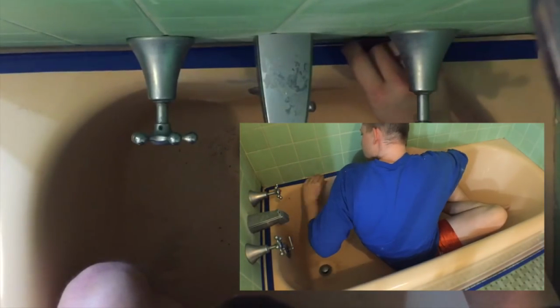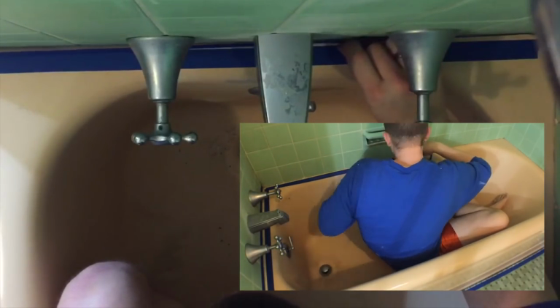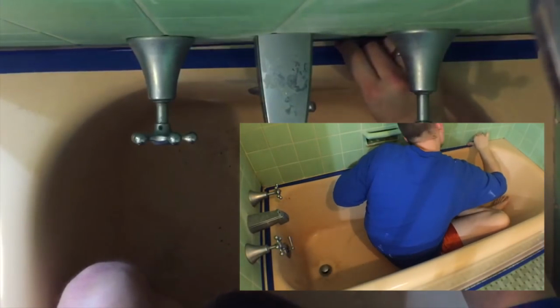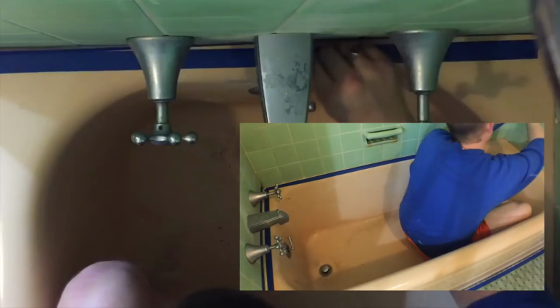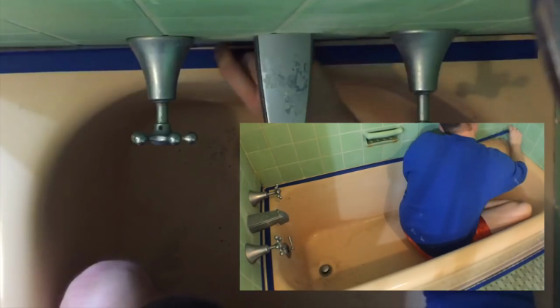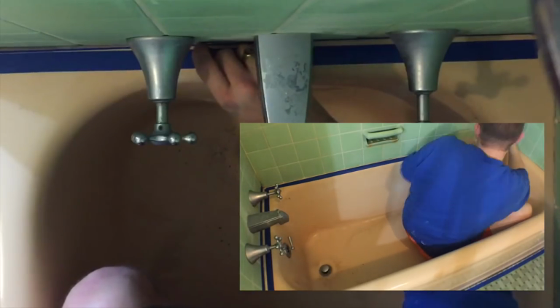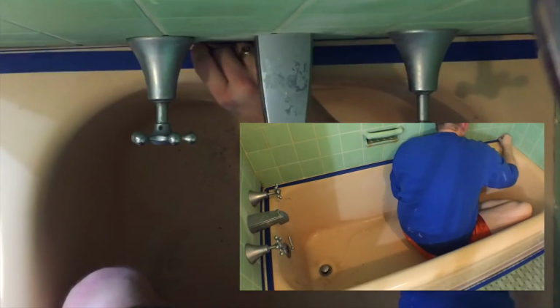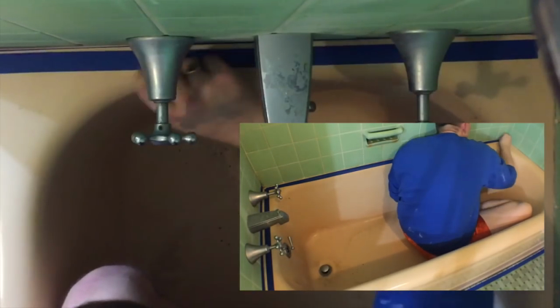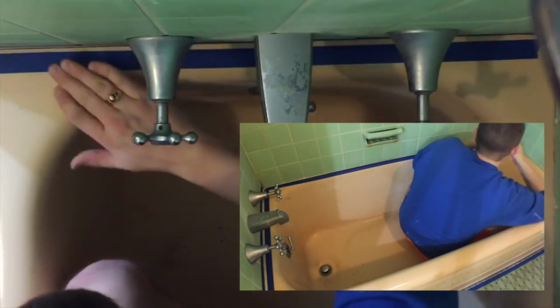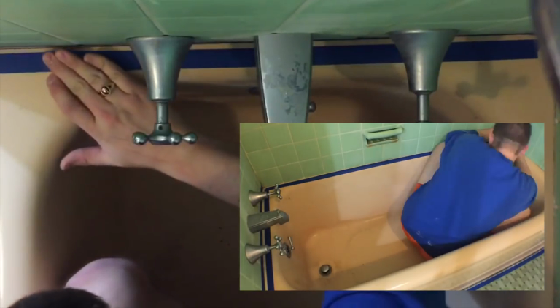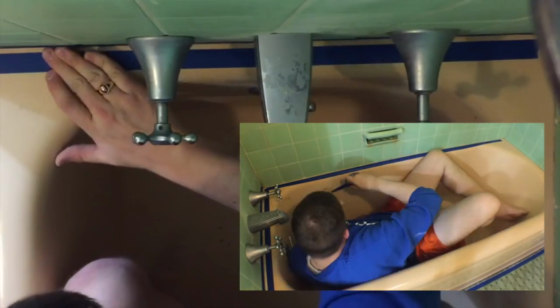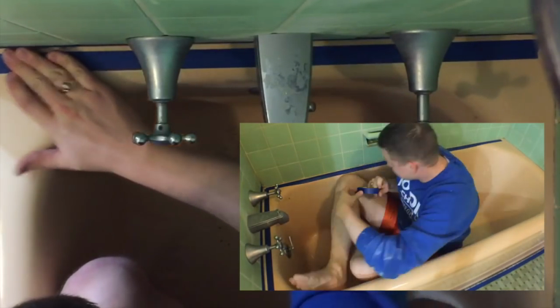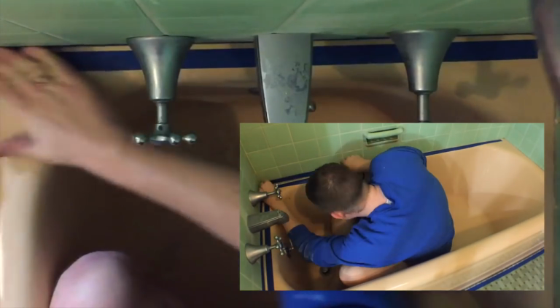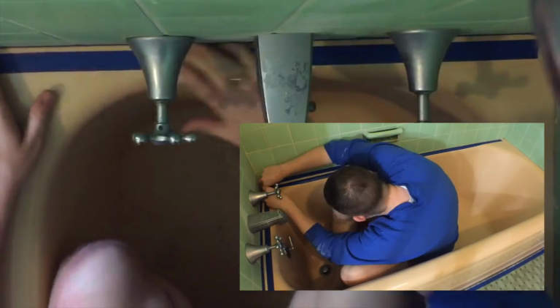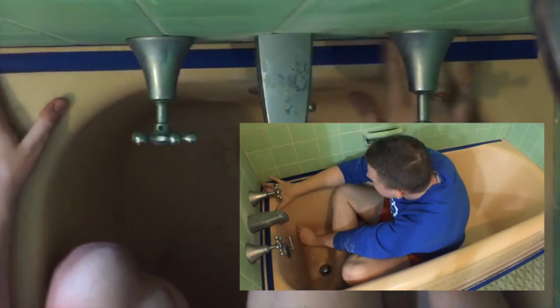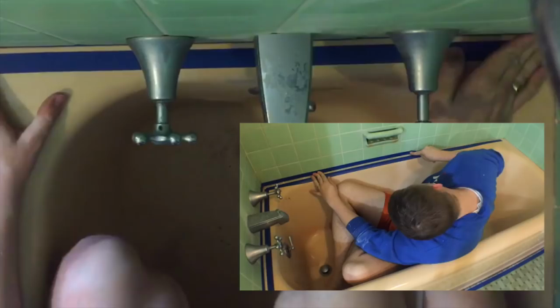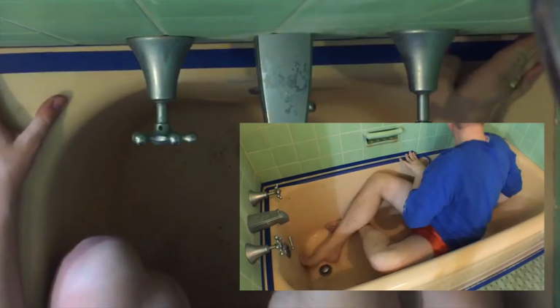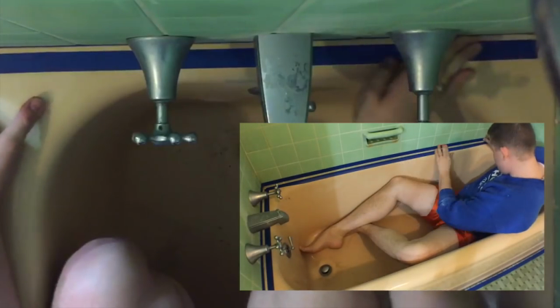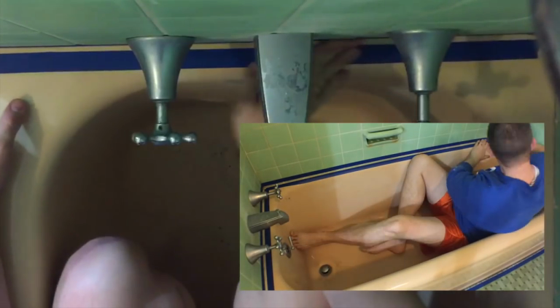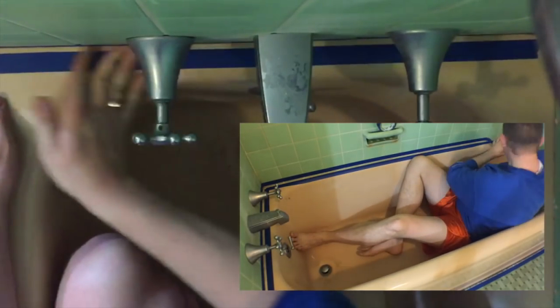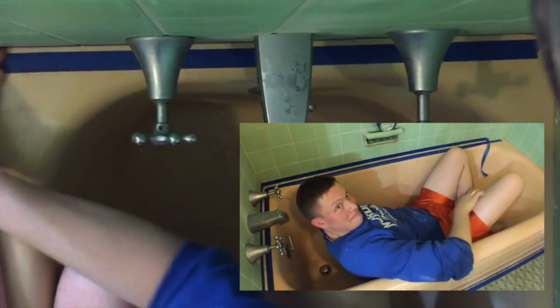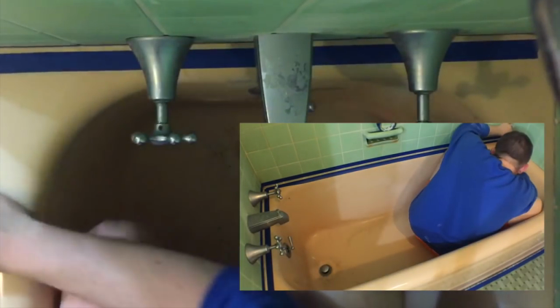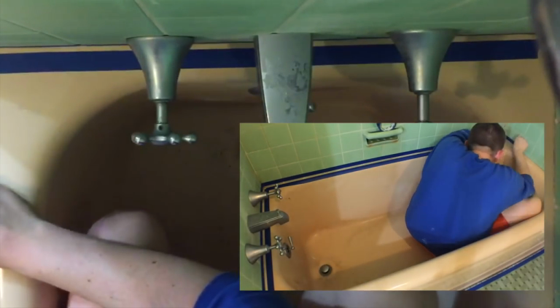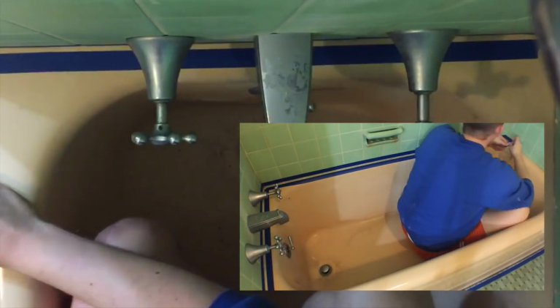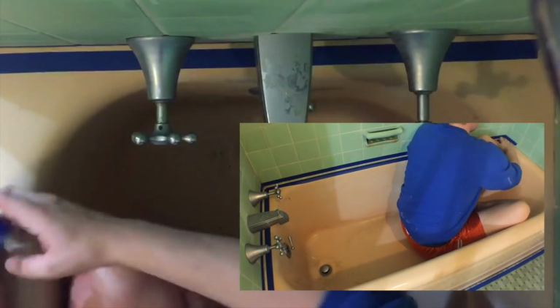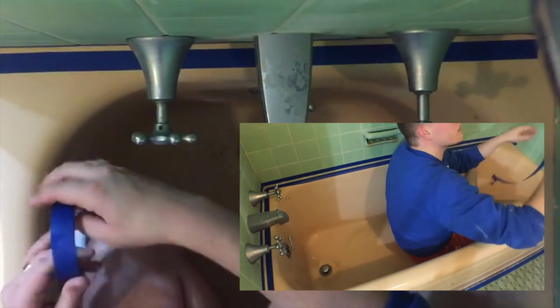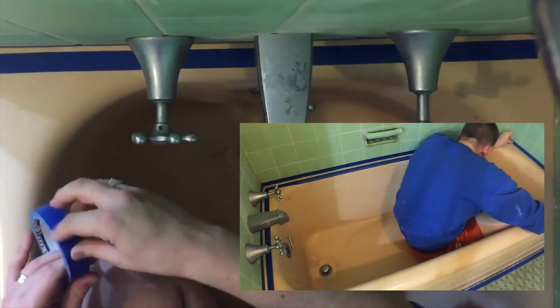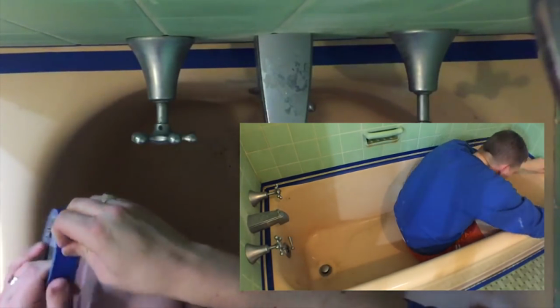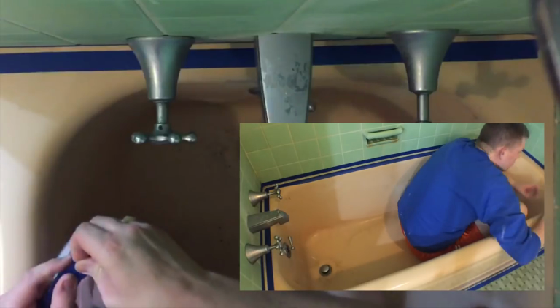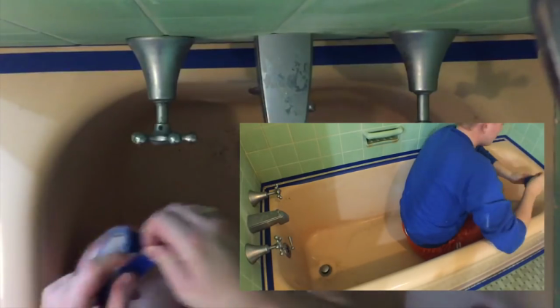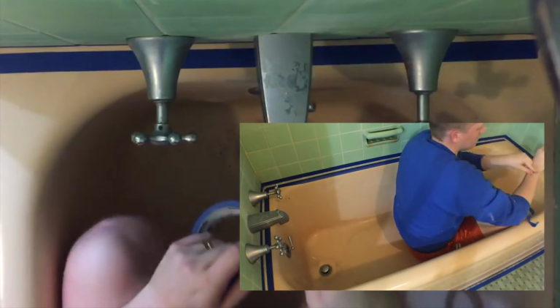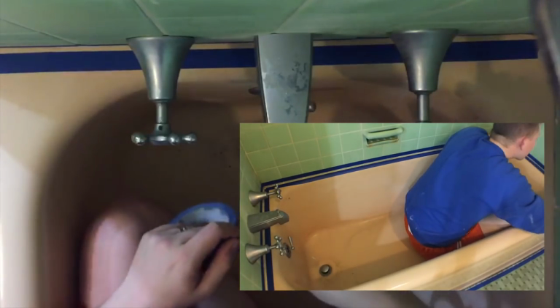And in case you ever wondered what it looks like to see a six-foot-five guy inside of a standard bathtub — this is what it looks like. Although it was pretty fun to see those nice crisp tape lines all around the tub.